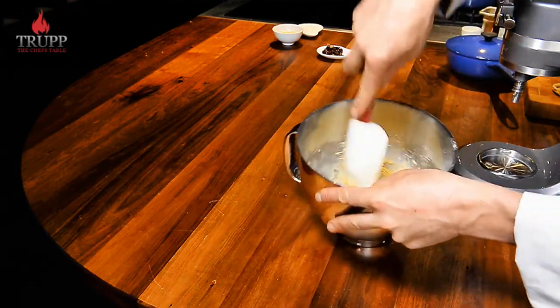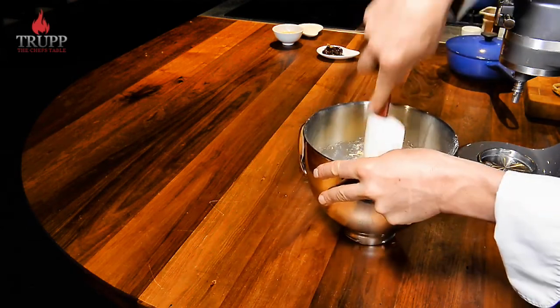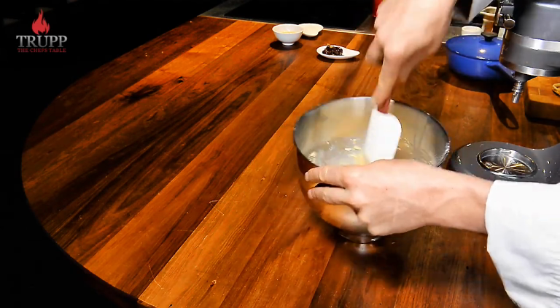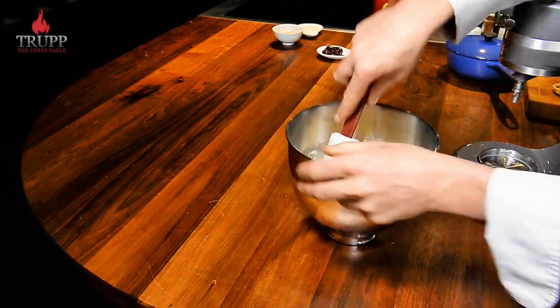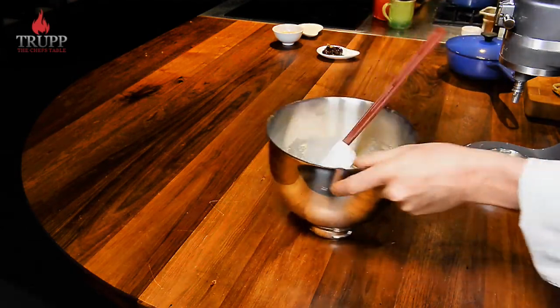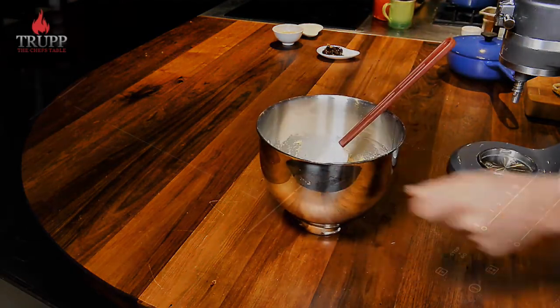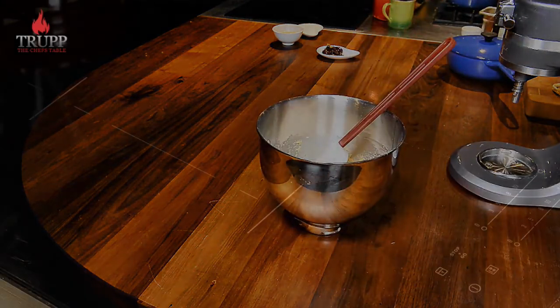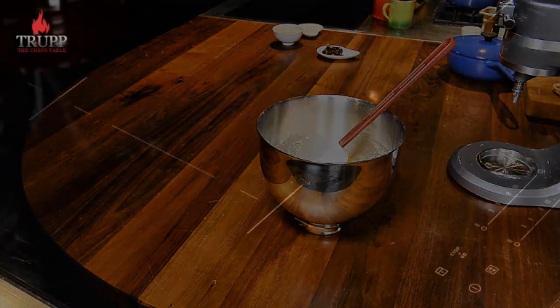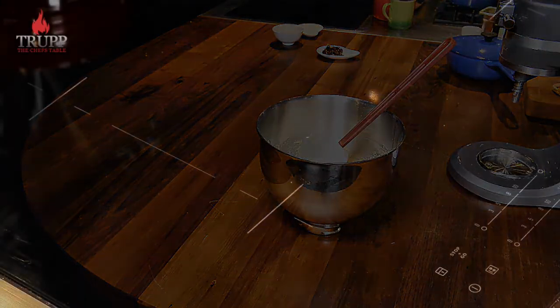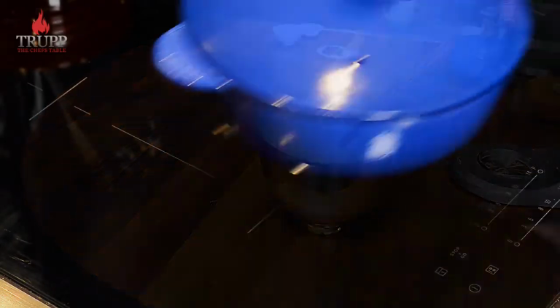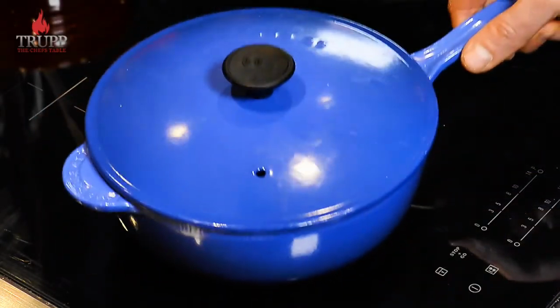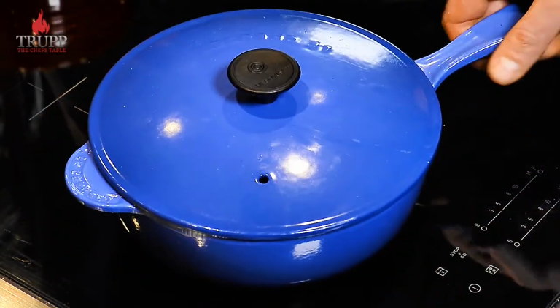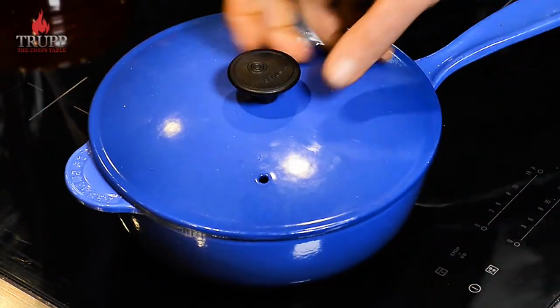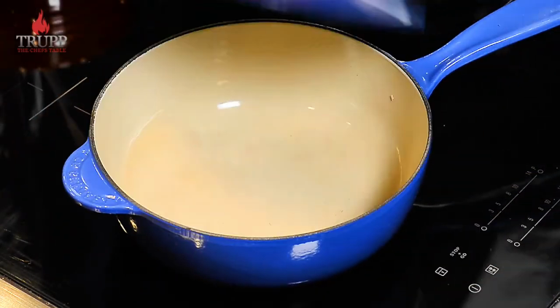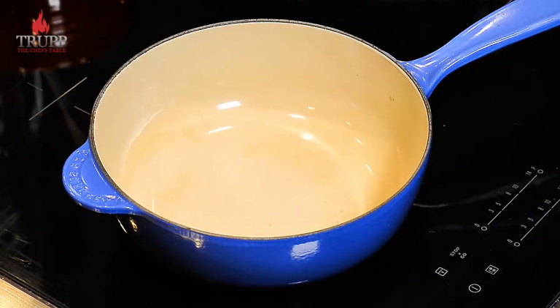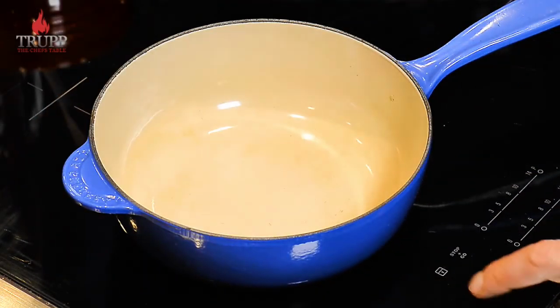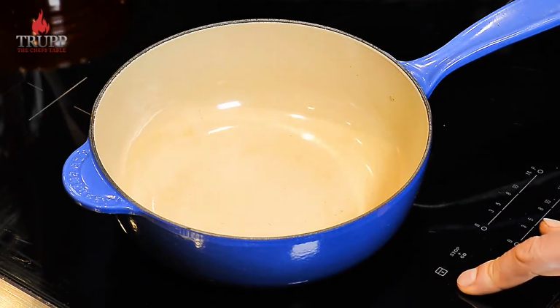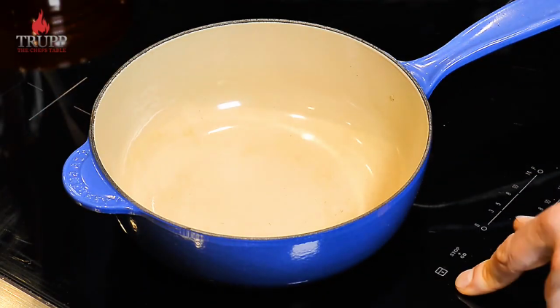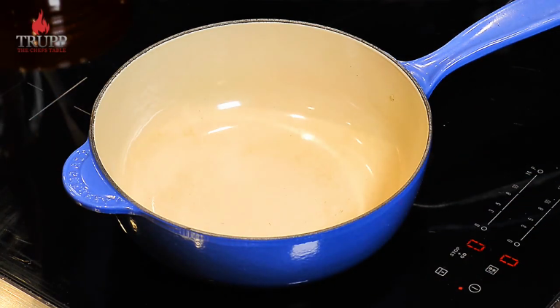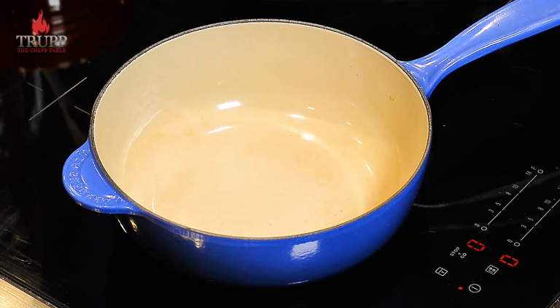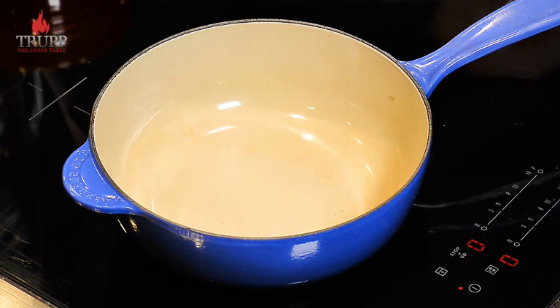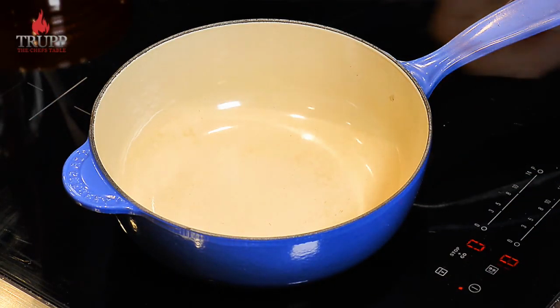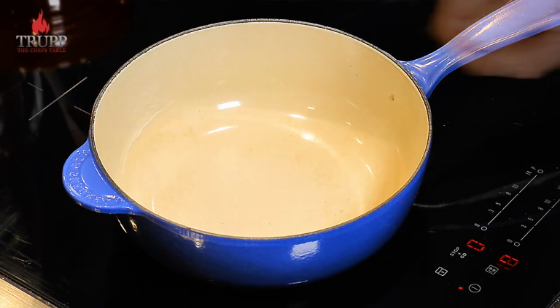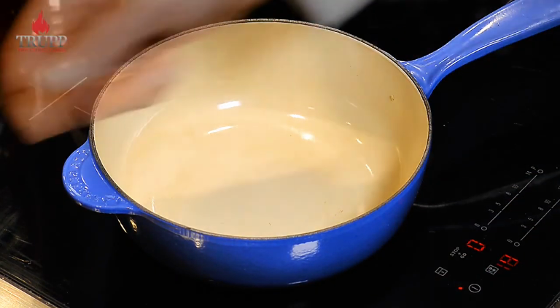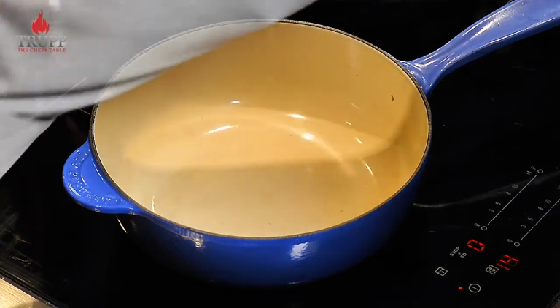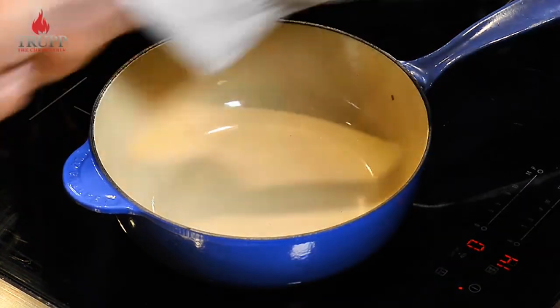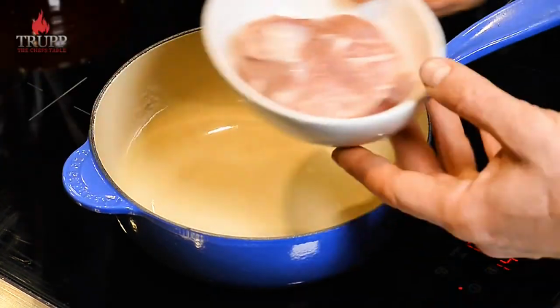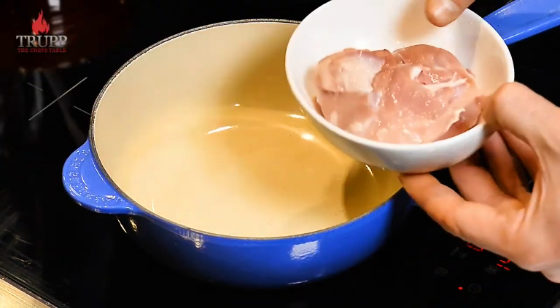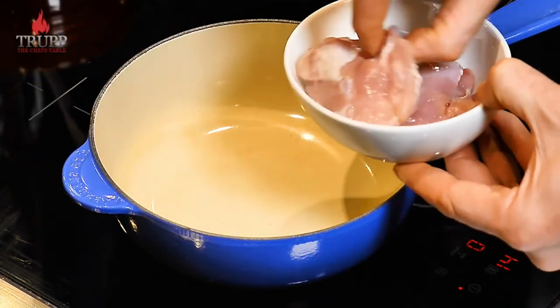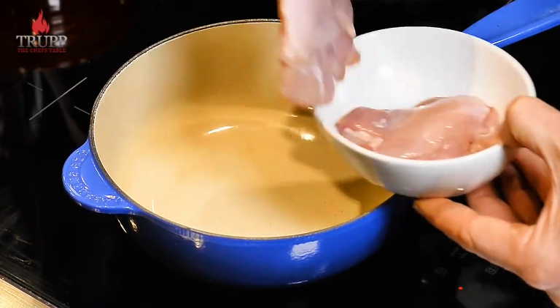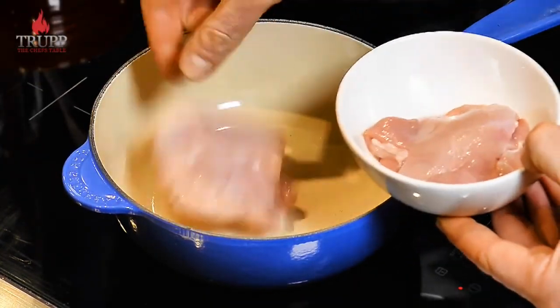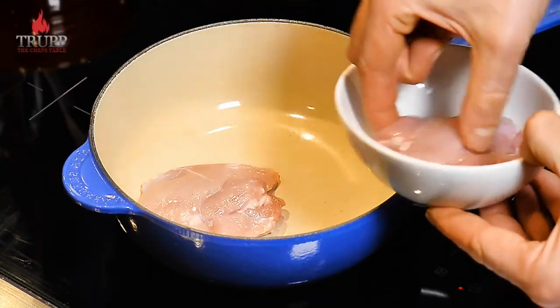Take the dough and push it together into a bowl, then let it rest for at least half an hour so the gluten can relax. In the meantime, we make the filling. With Peruvian empanadas, they're often made with beef, but they always have some distinctive flavors.